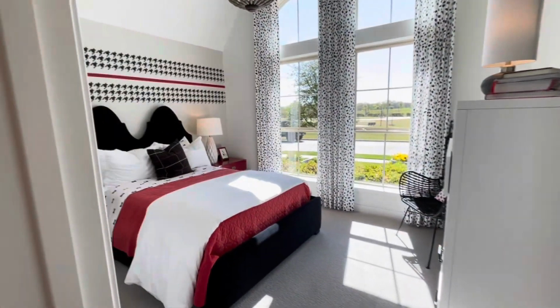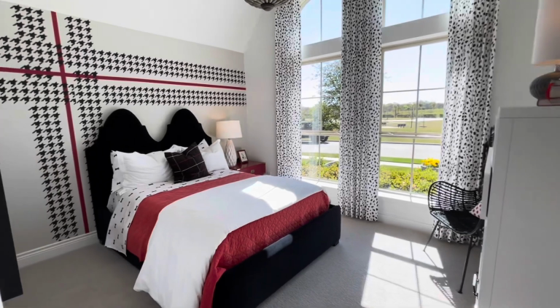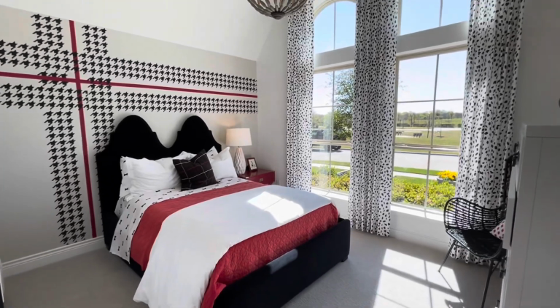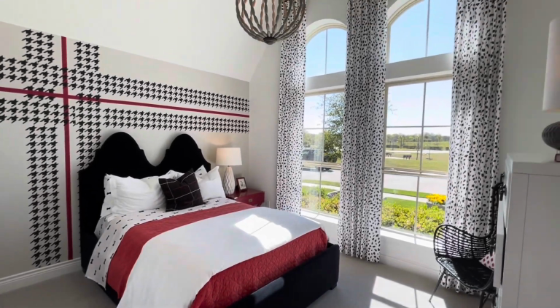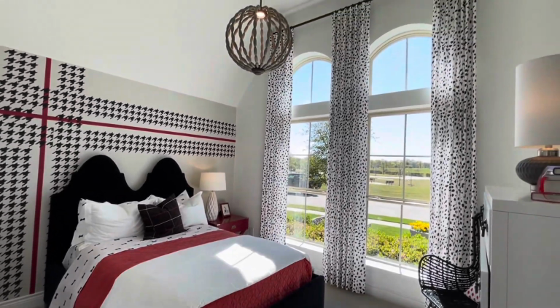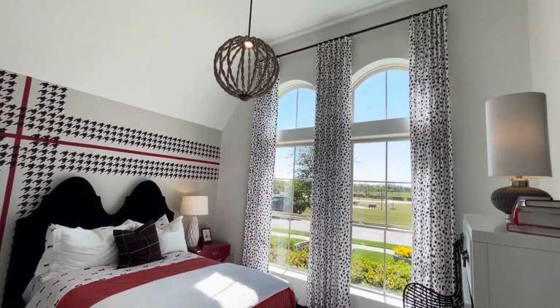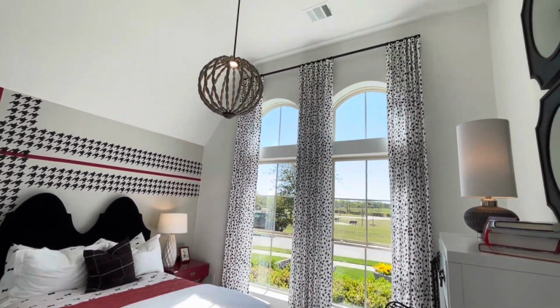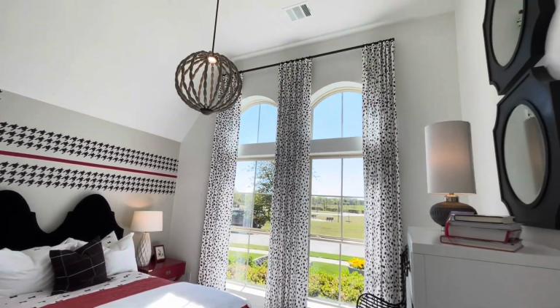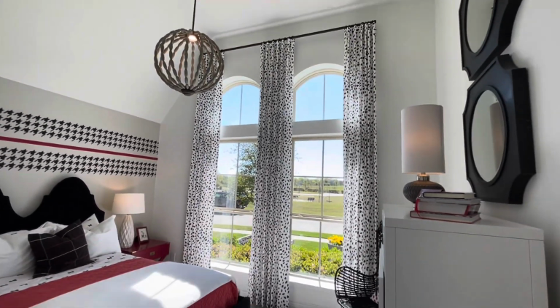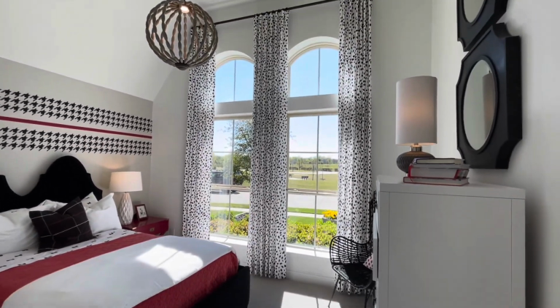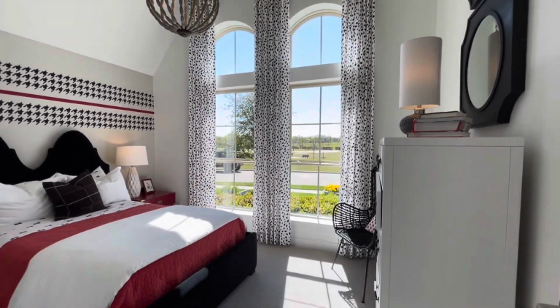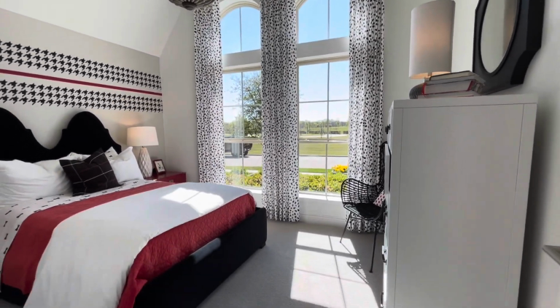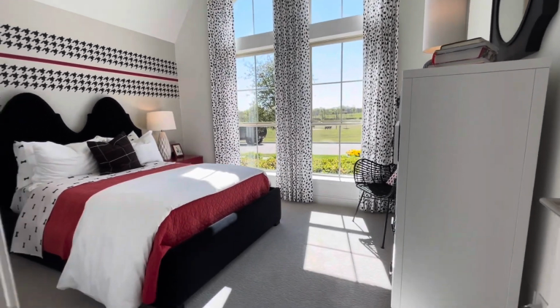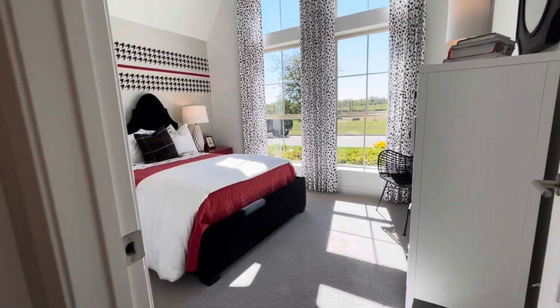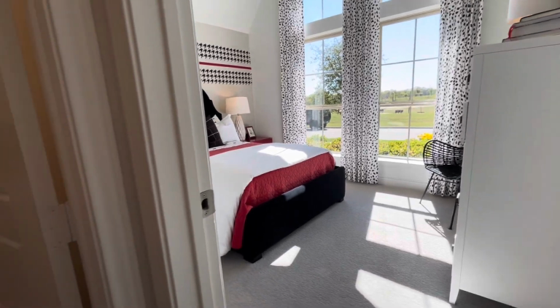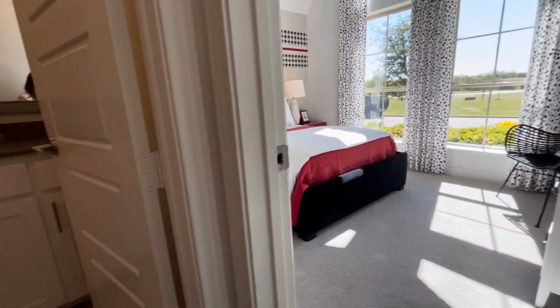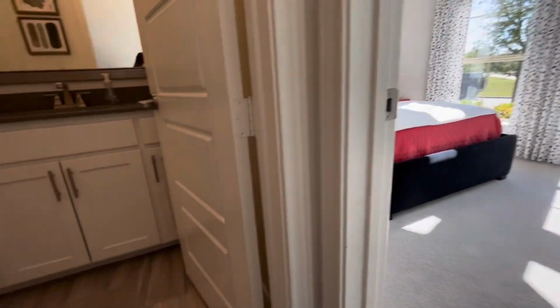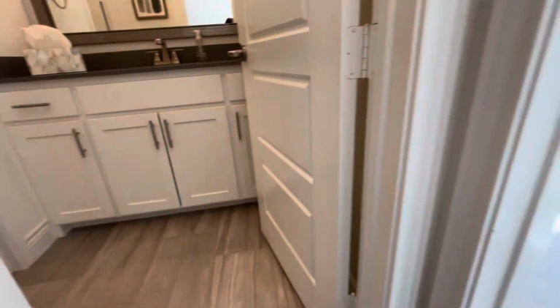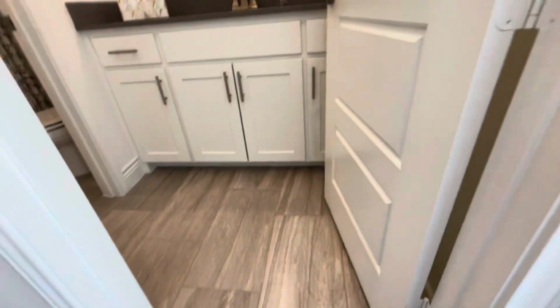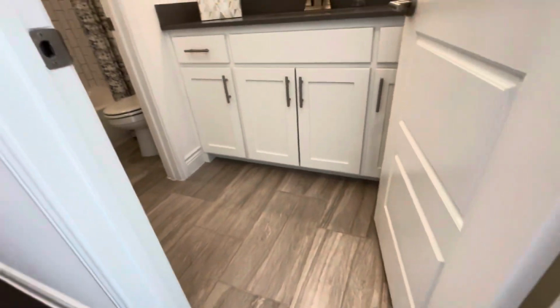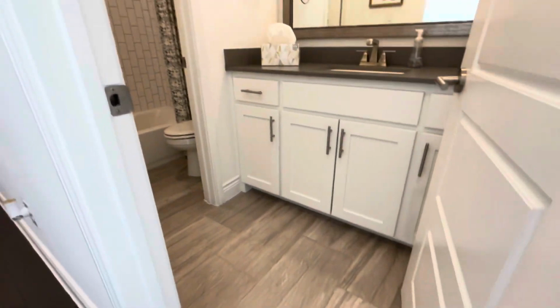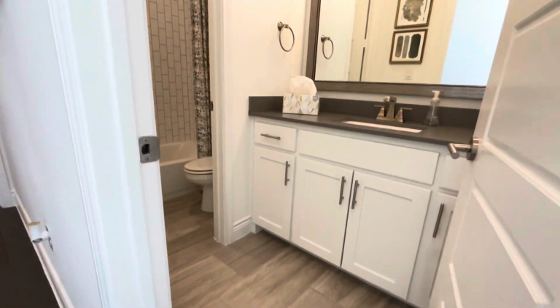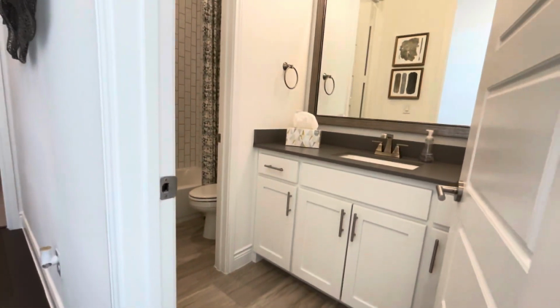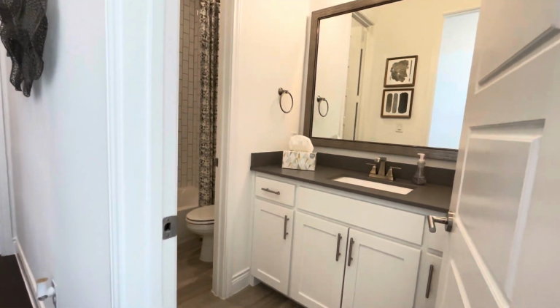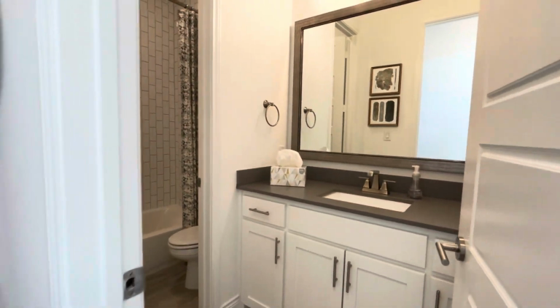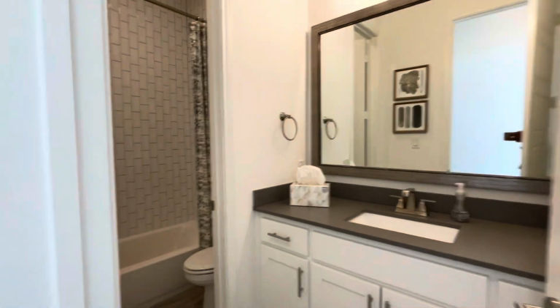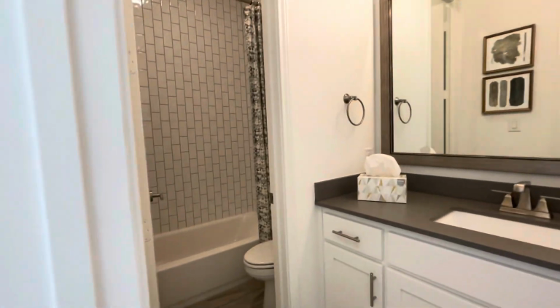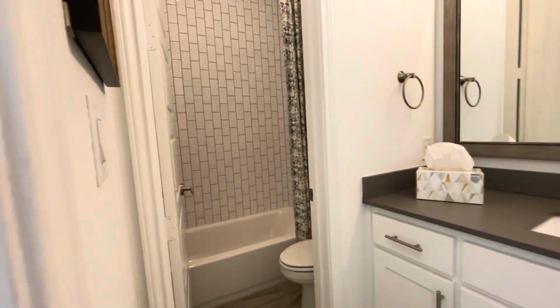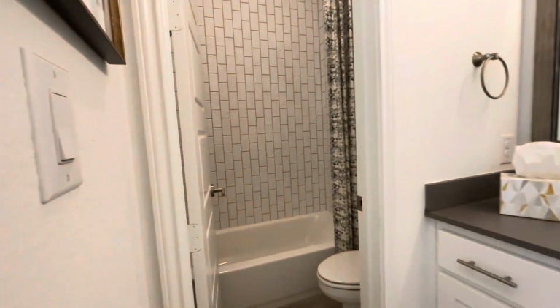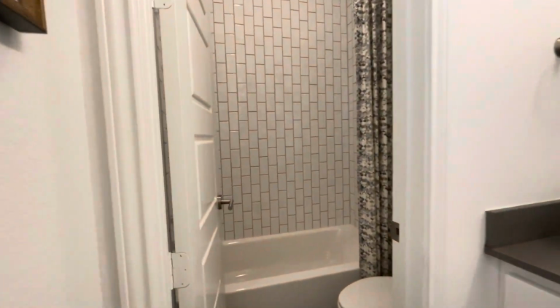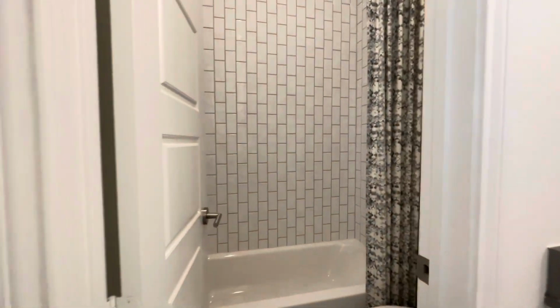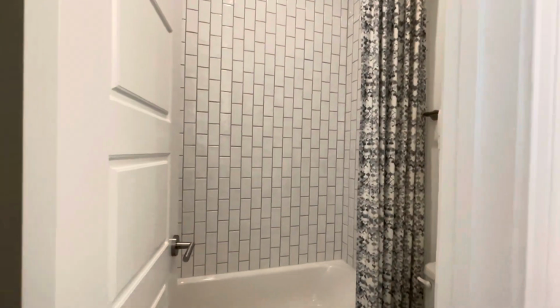Phase 4 has just opened, offering a variety of floor plans ranging from 2,600 to 4,000 square feet, with construction taking 6 to 8 months.